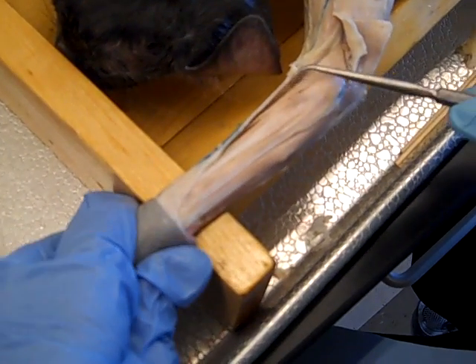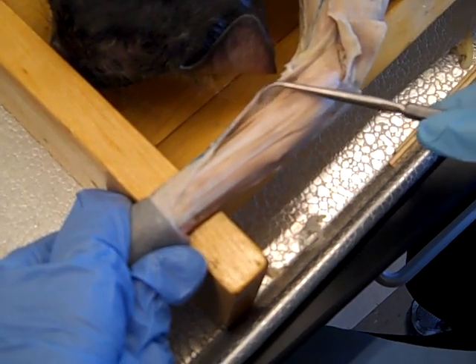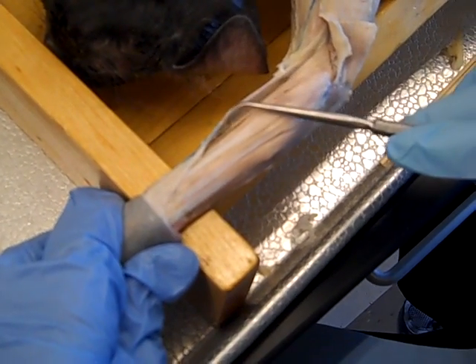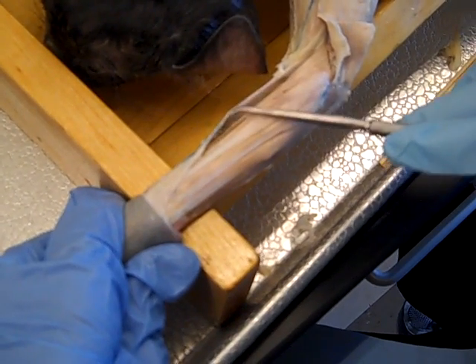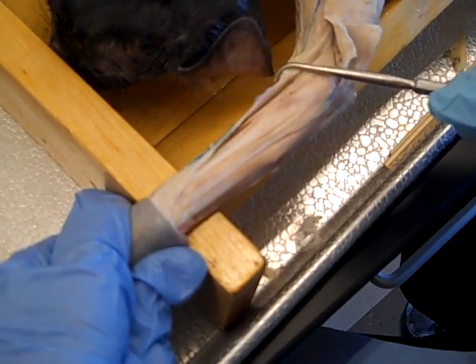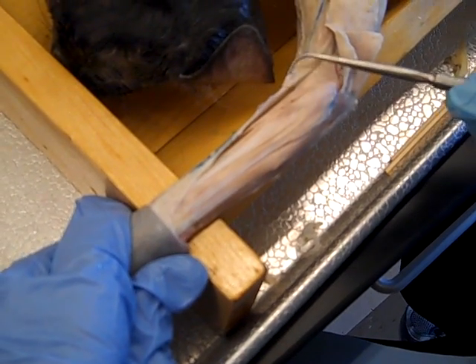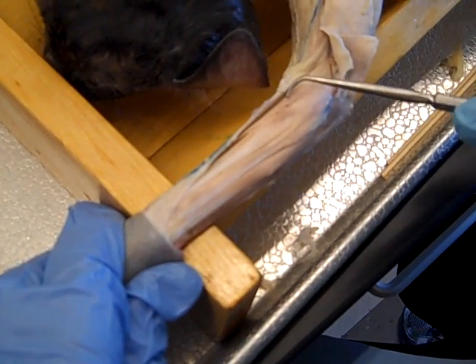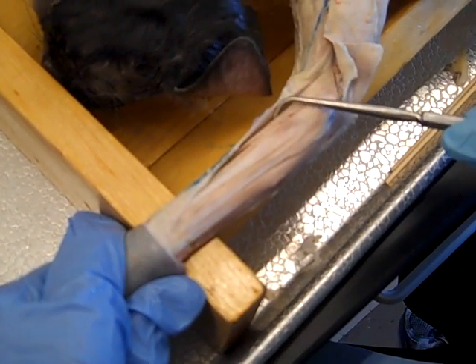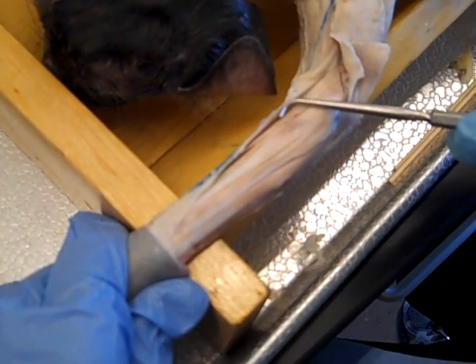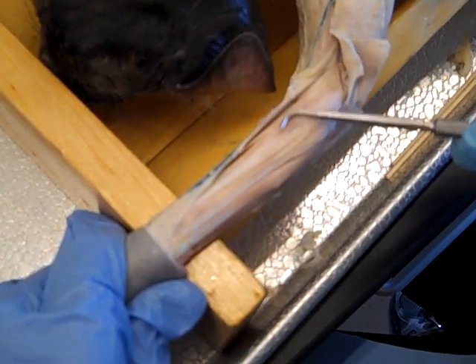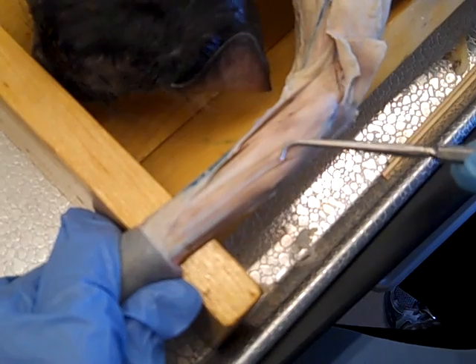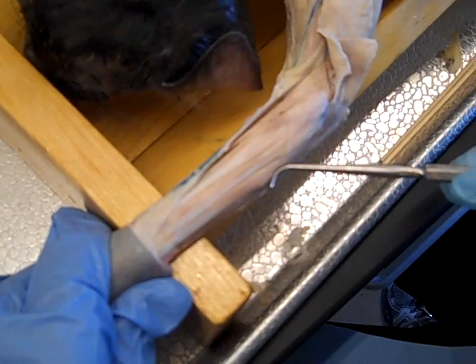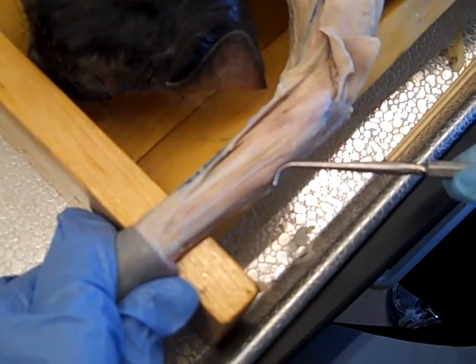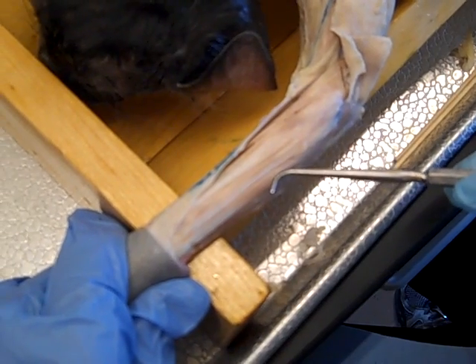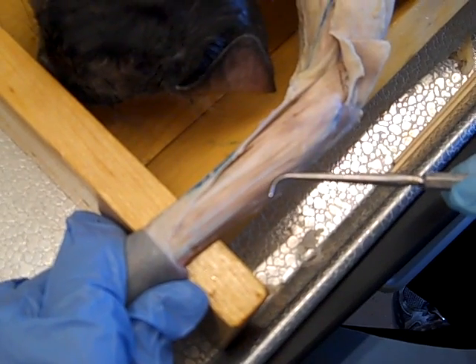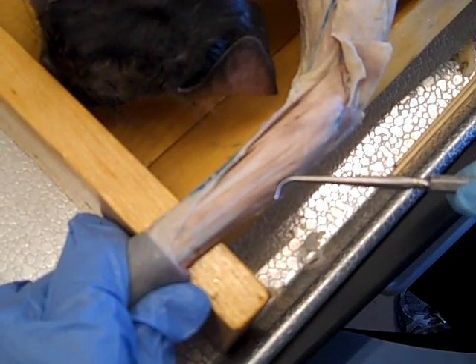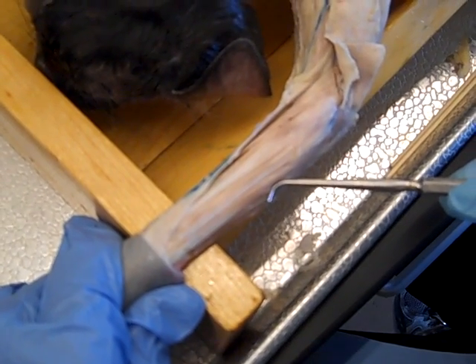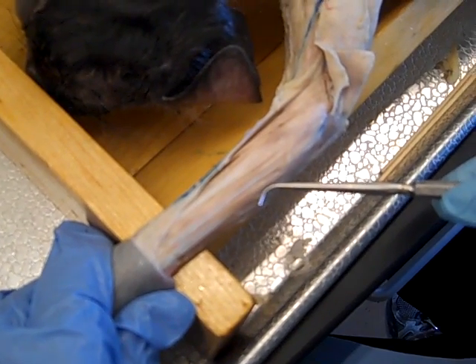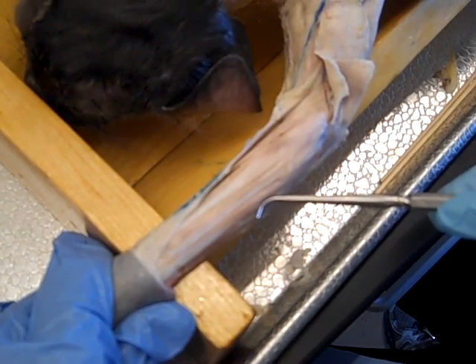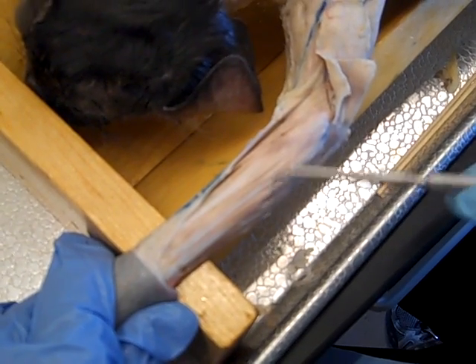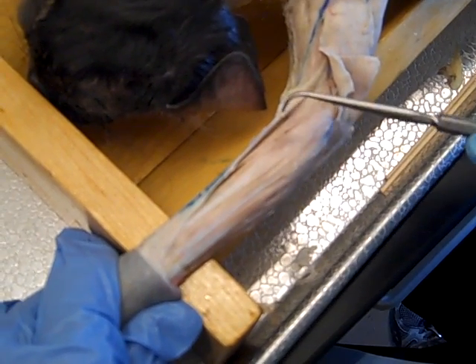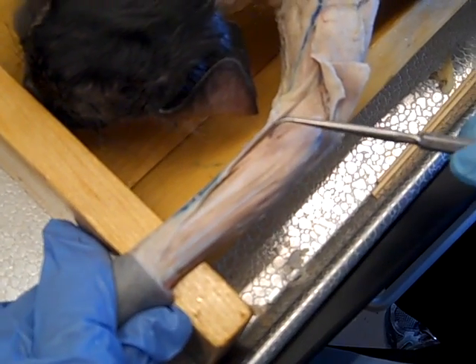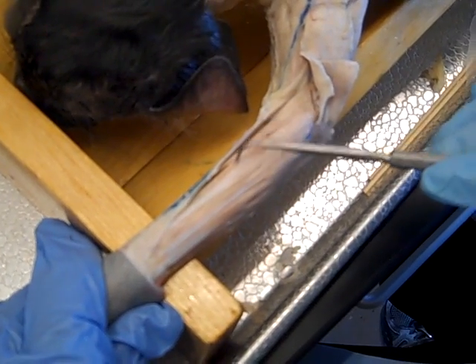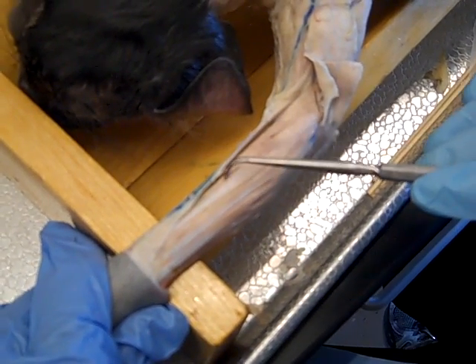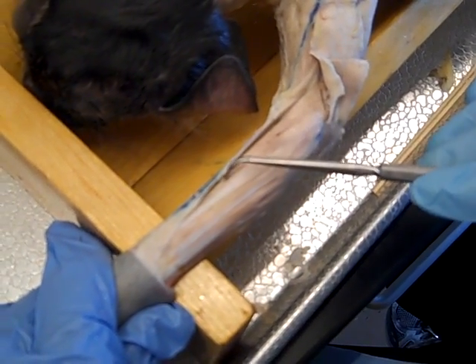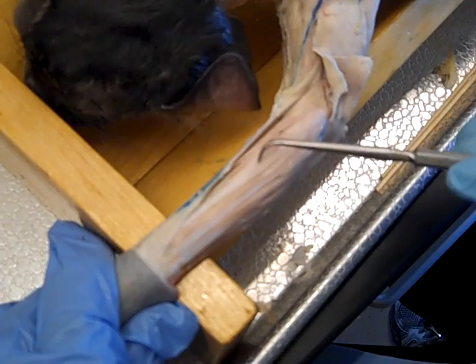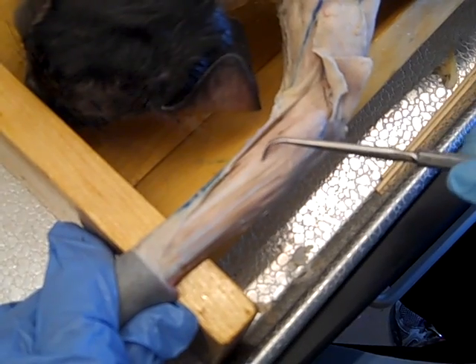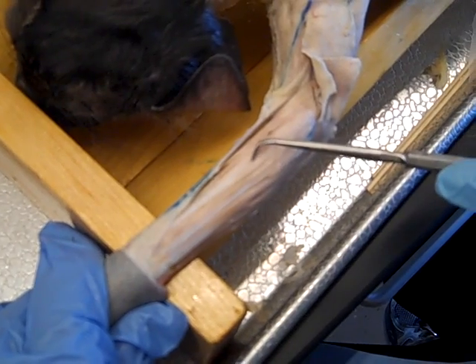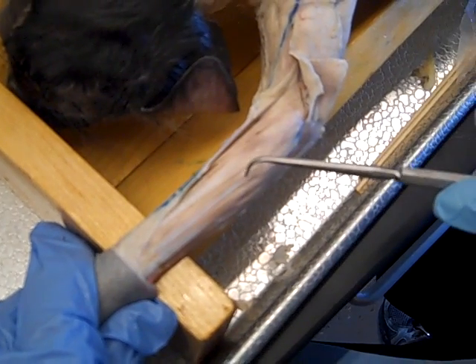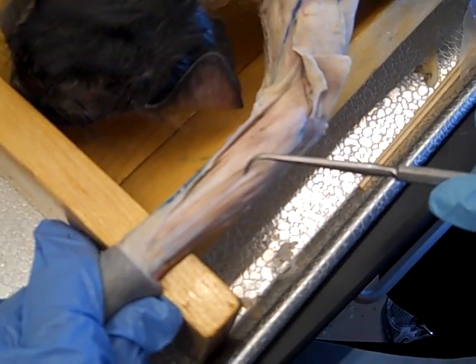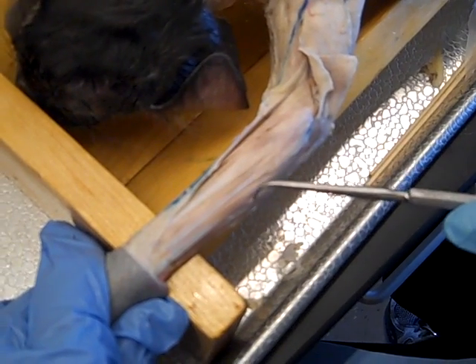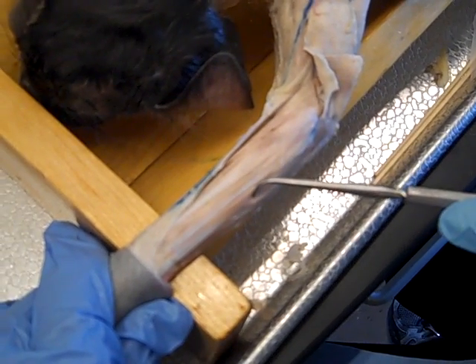So 'Big' is for brachioradialis. All the rest of these muscles just start with 'Extensor.' It goes carpi, carpi, digit, digit, carpi.